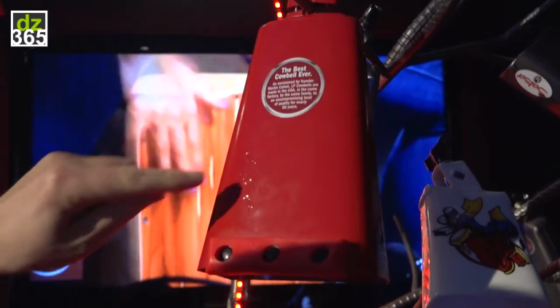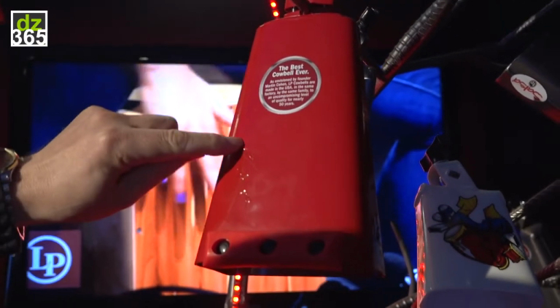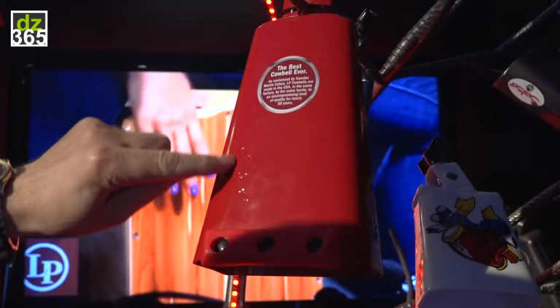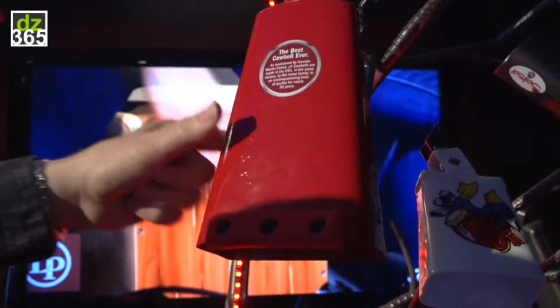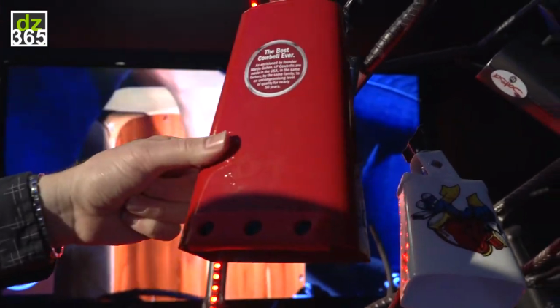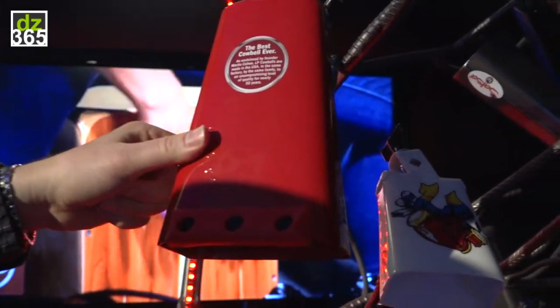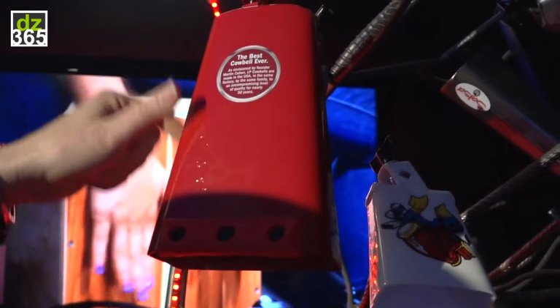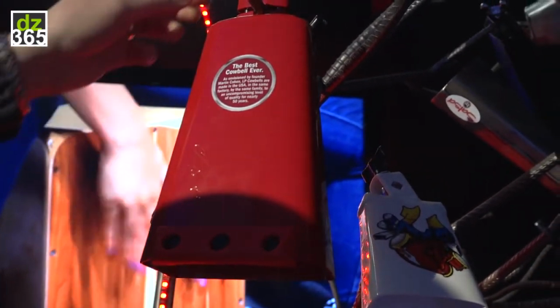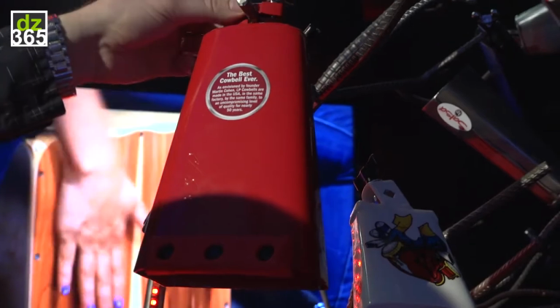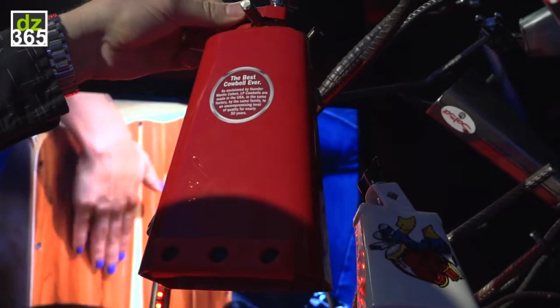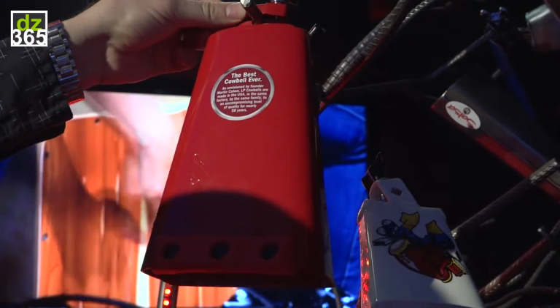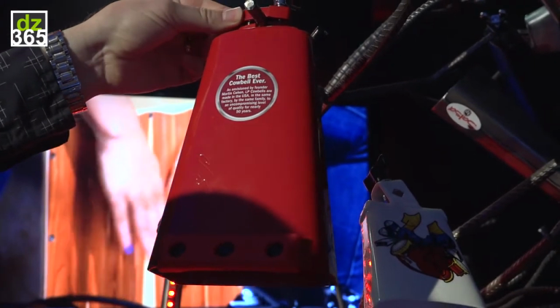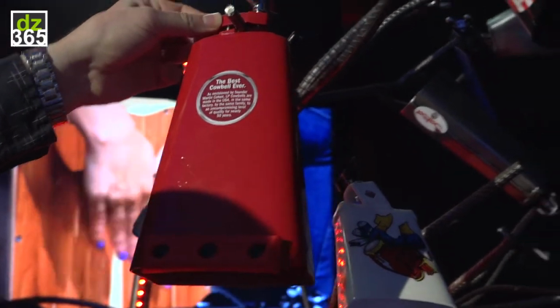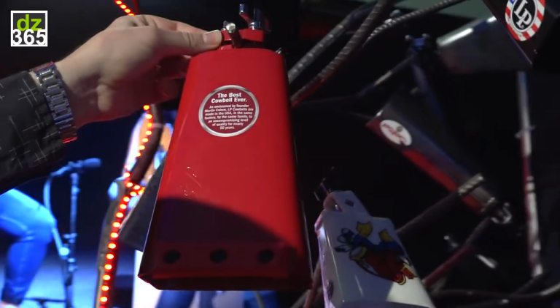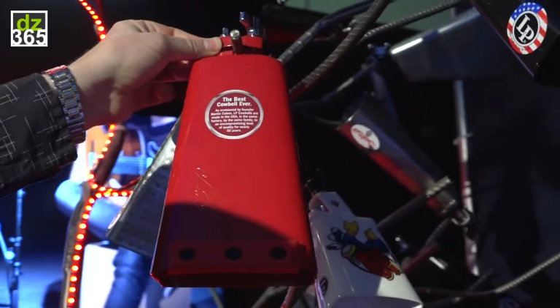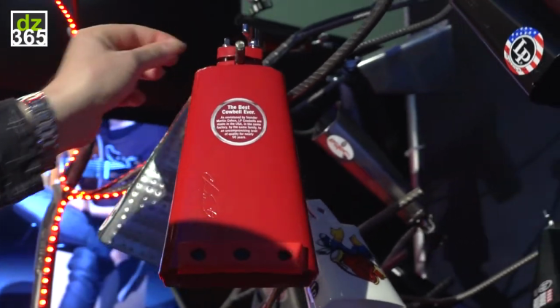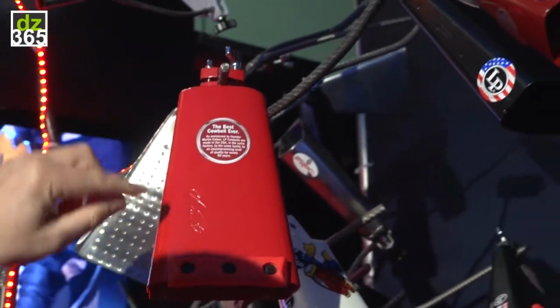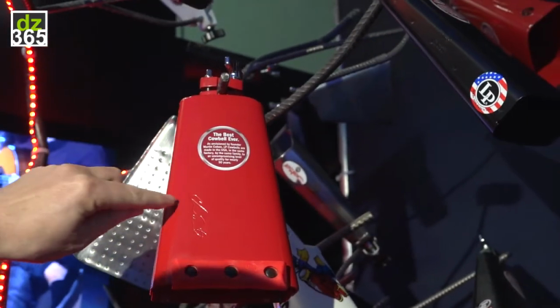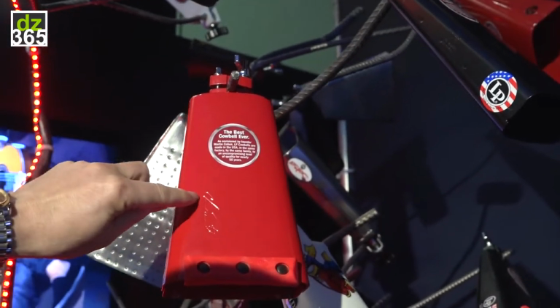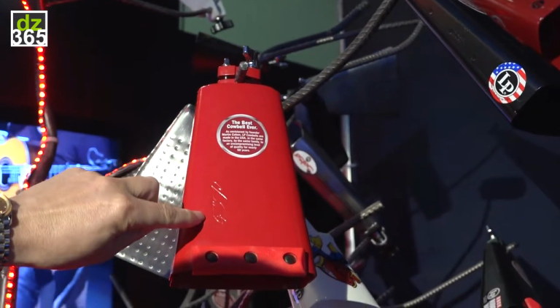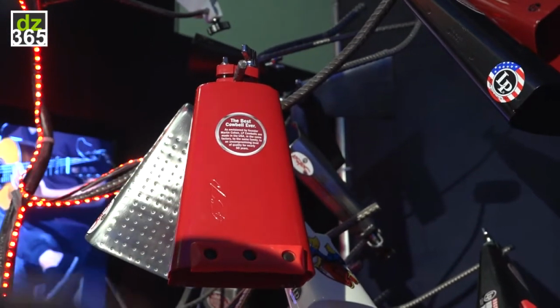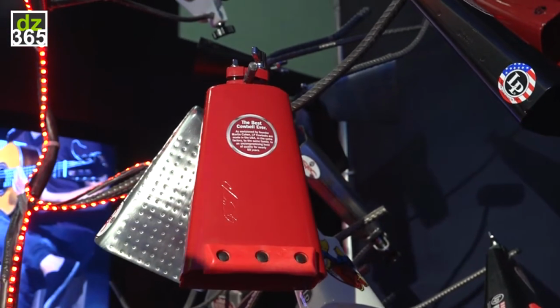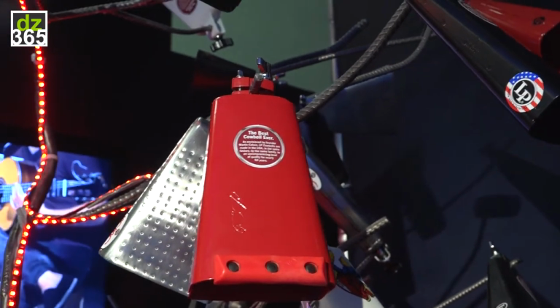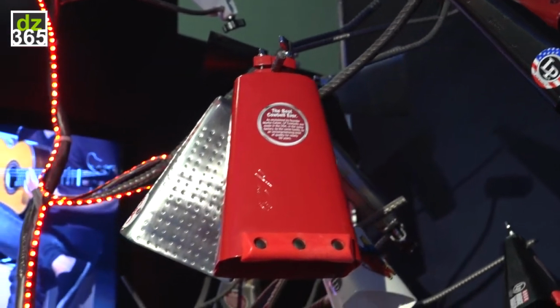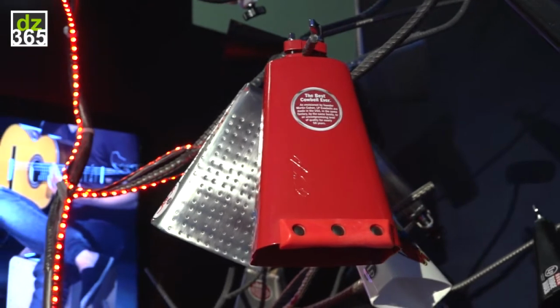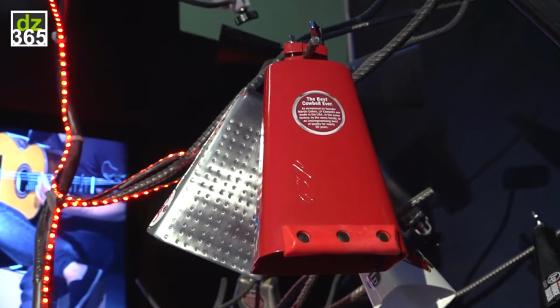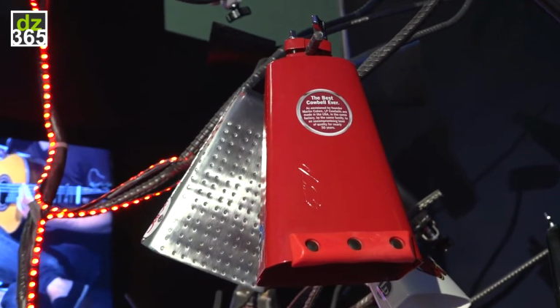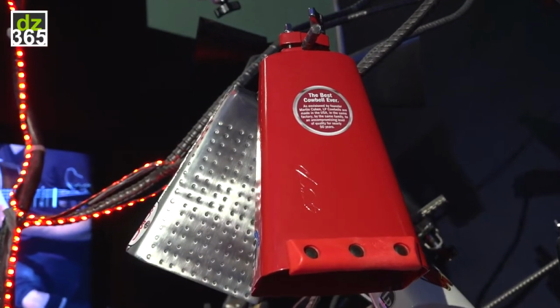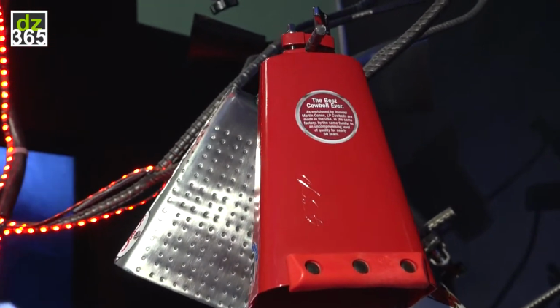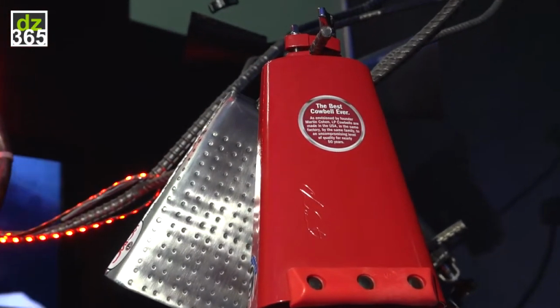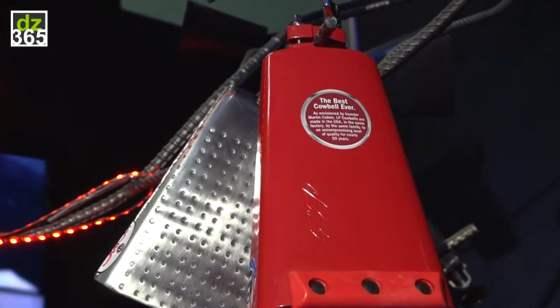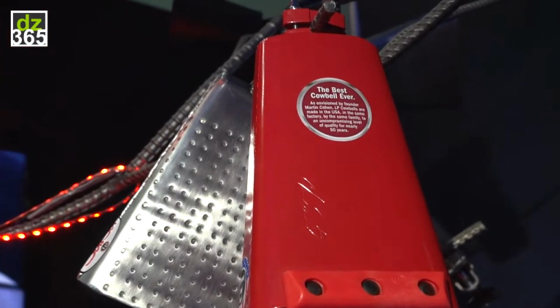It's in this bright red. It's got our patented clamp on the top, and it's Chad Smith's signature stamped into every single cowbell as well.